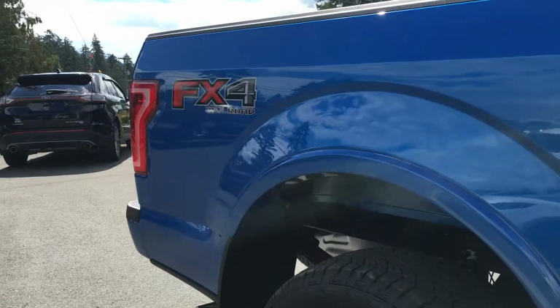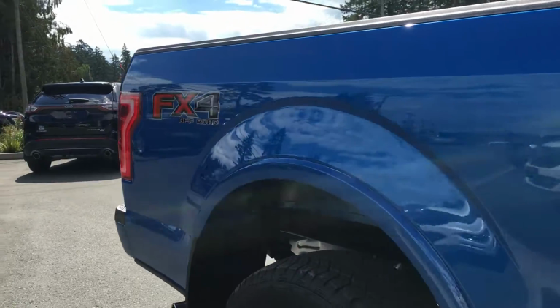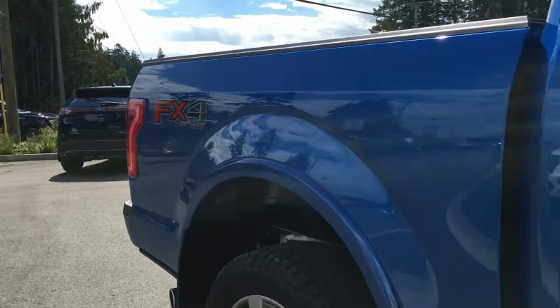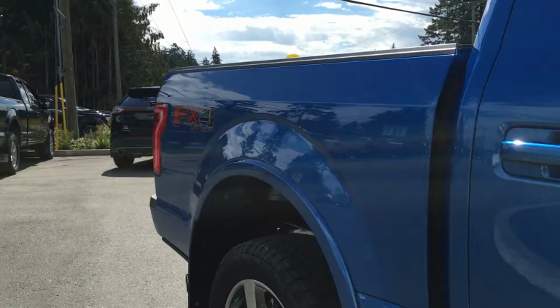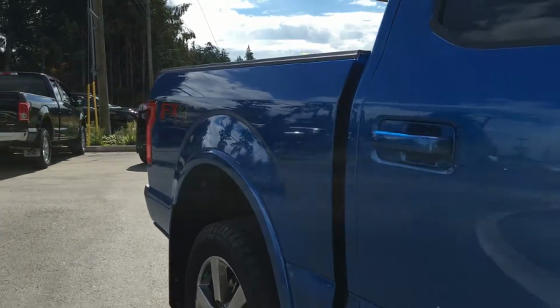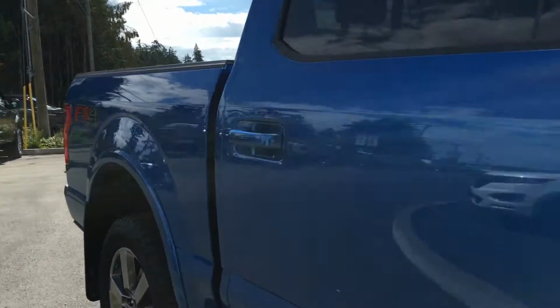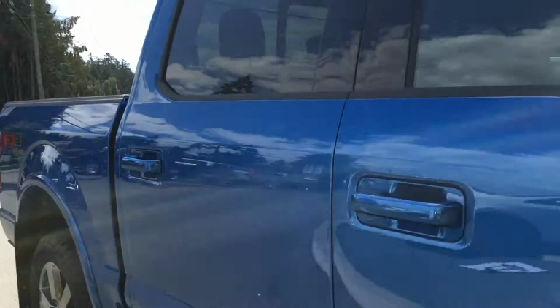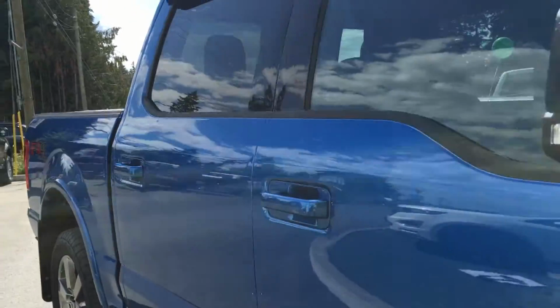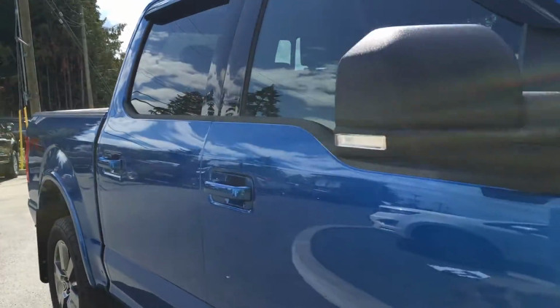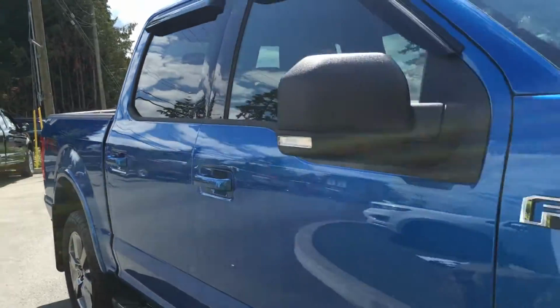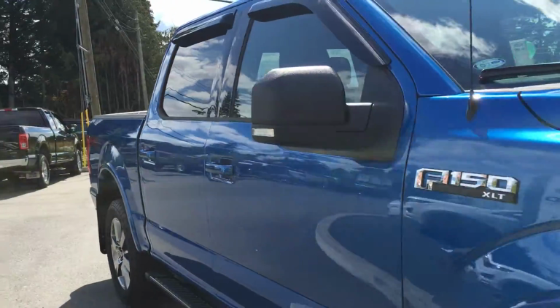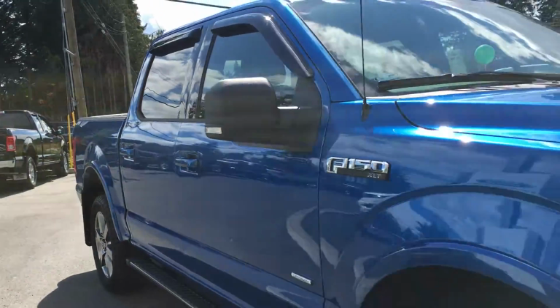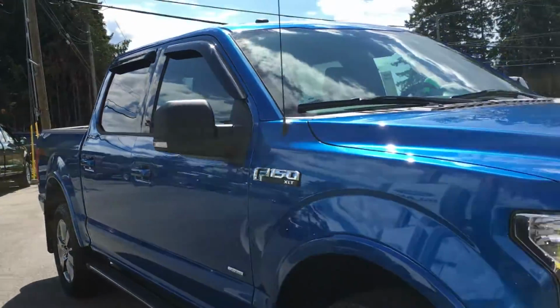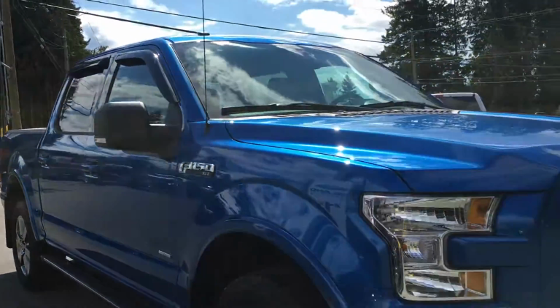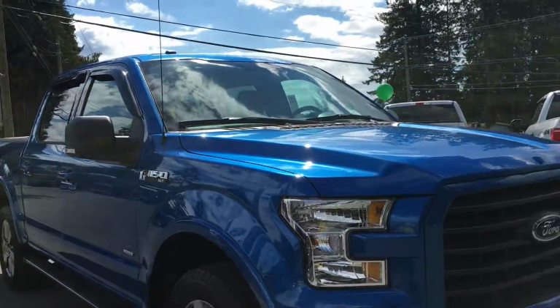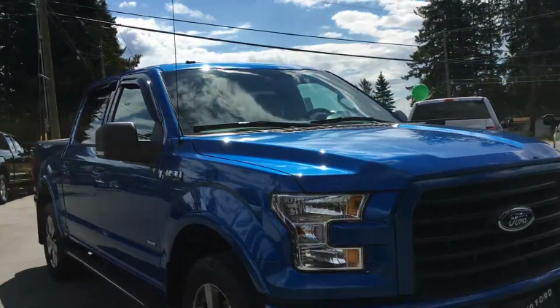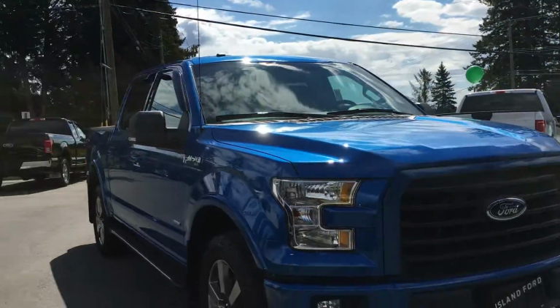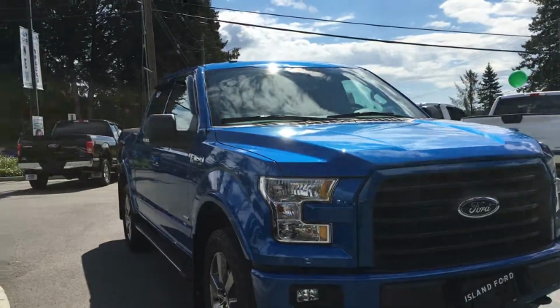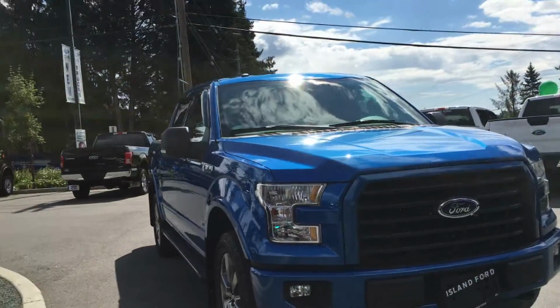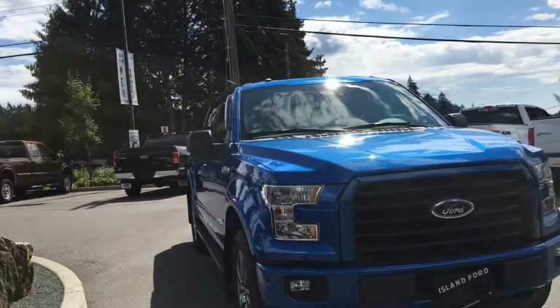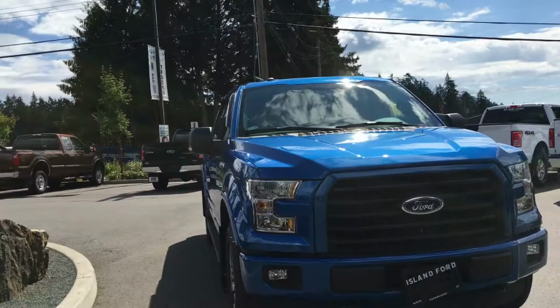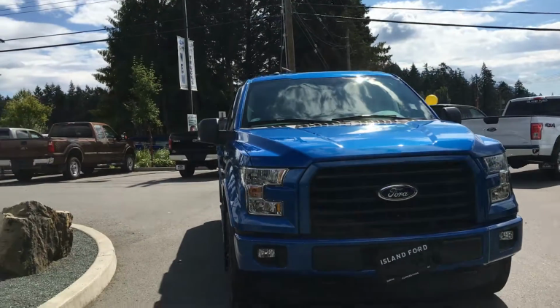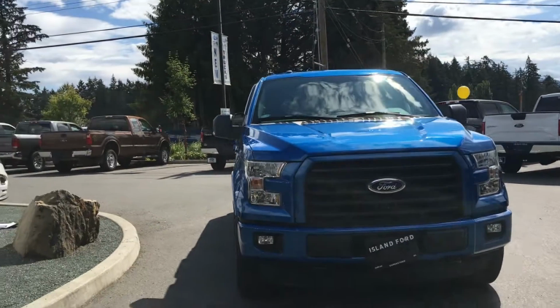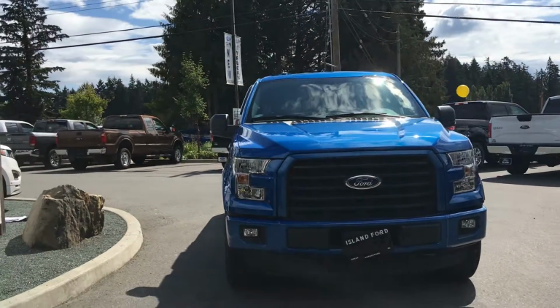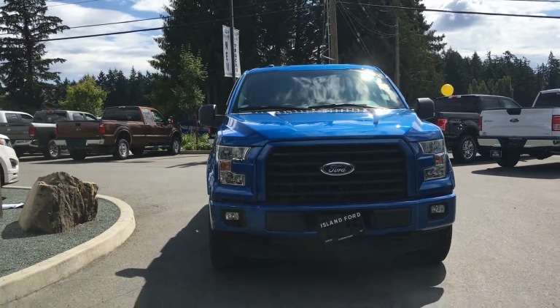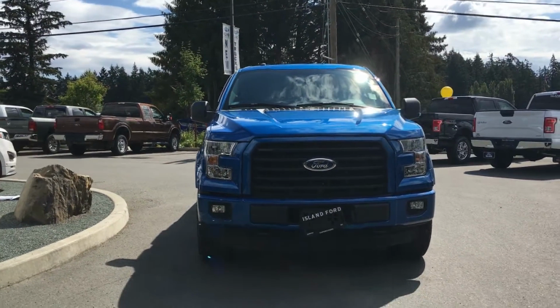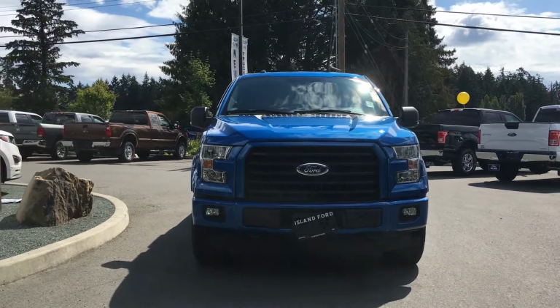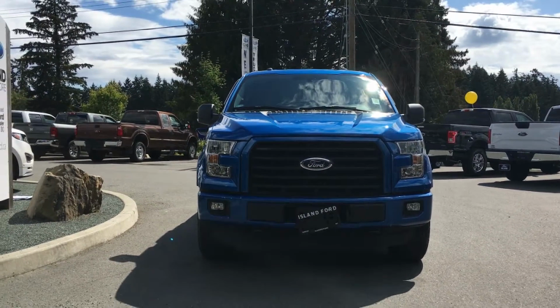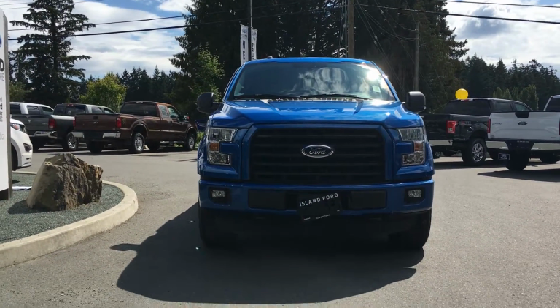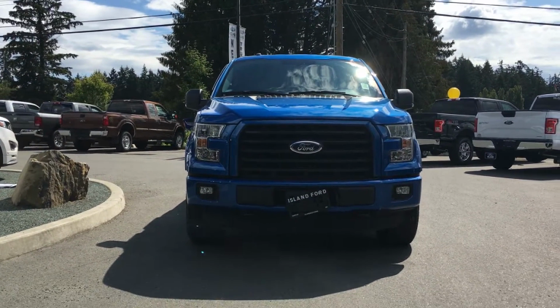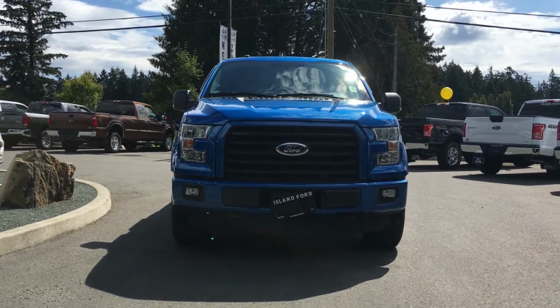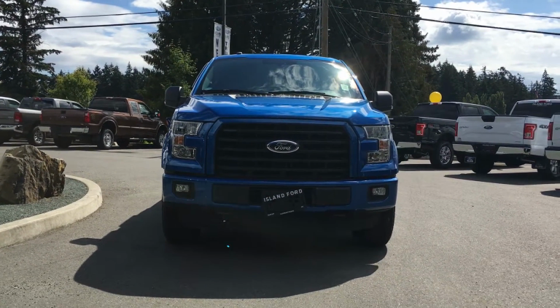Colored bumpers, chrome exhaust, blind spot mirrors with integrated turn signals, fog lamps, halogen headlamps, and so many more reasons to come on down to Island Ford Superstore and see the new and pre-owned F-150s.